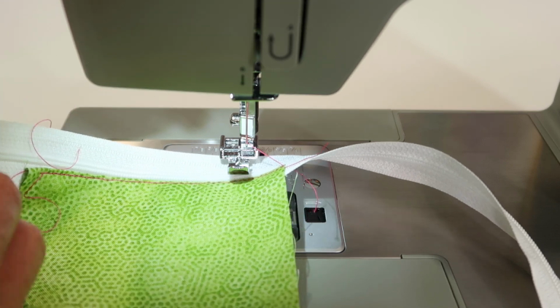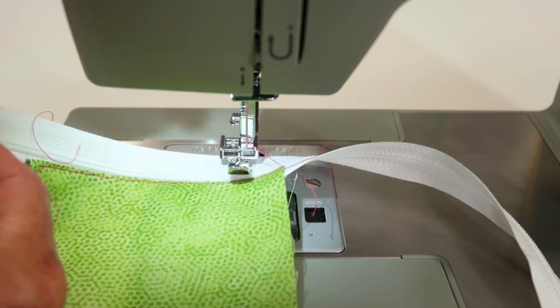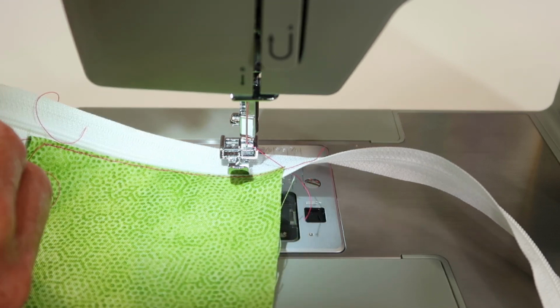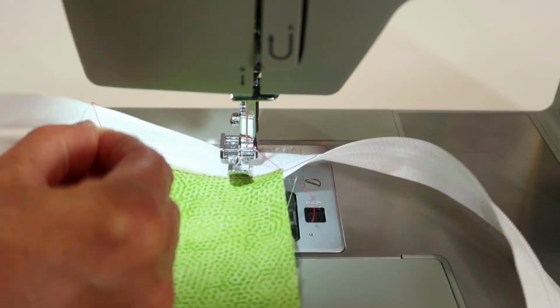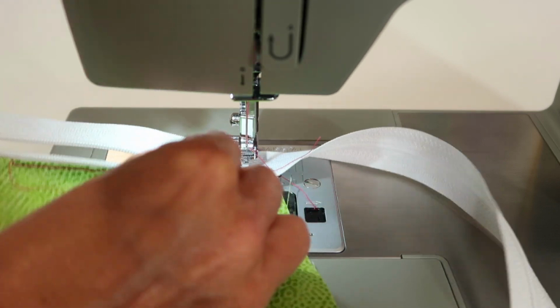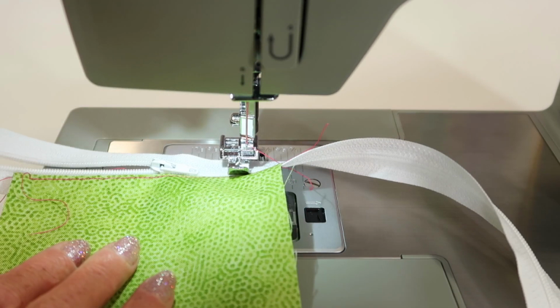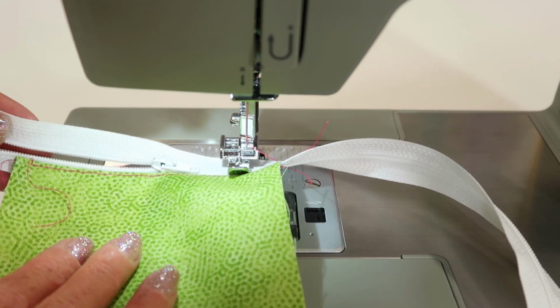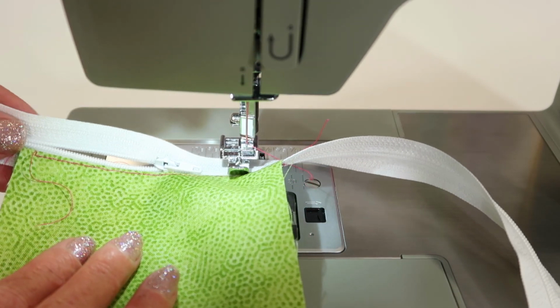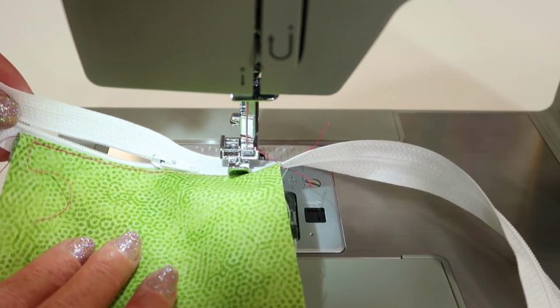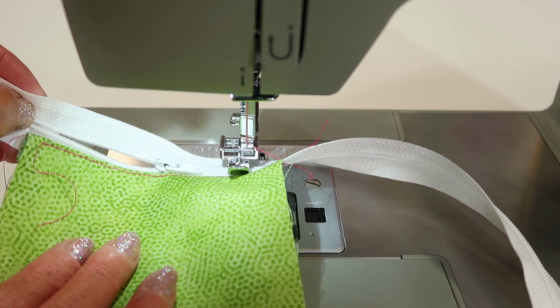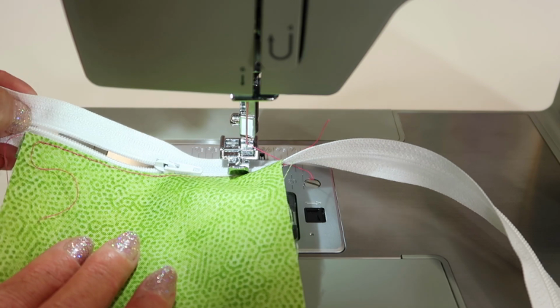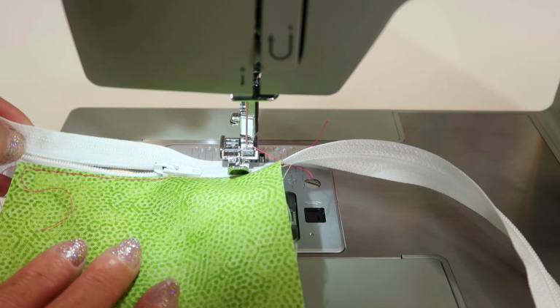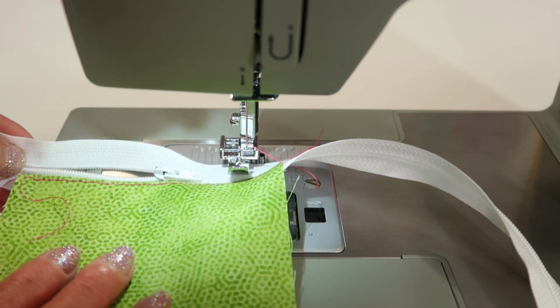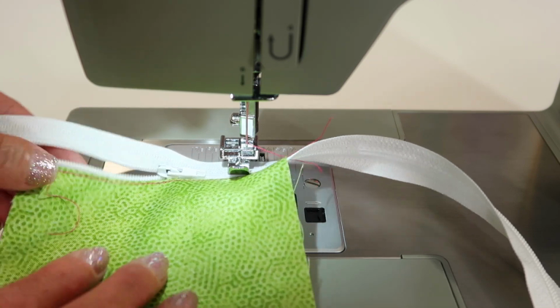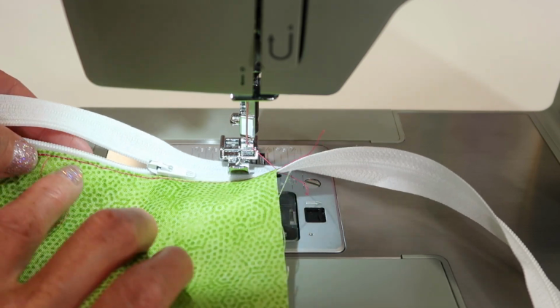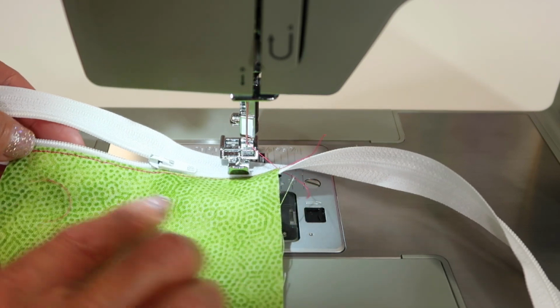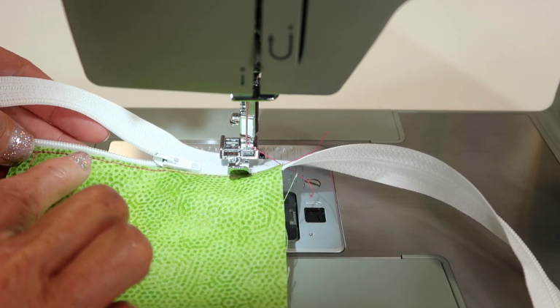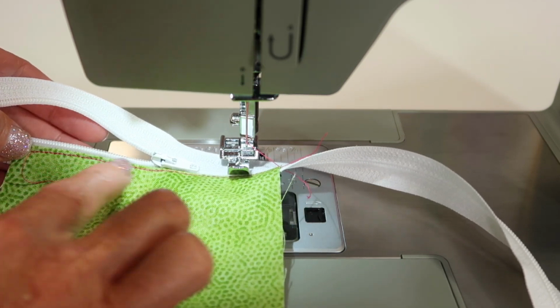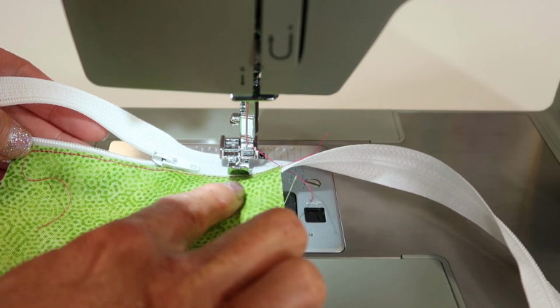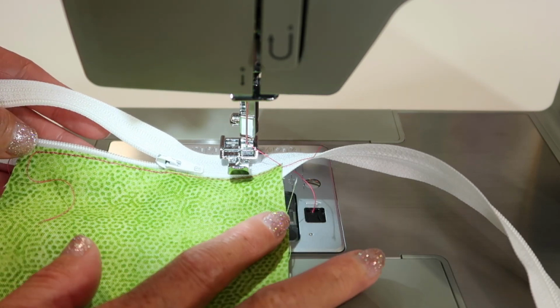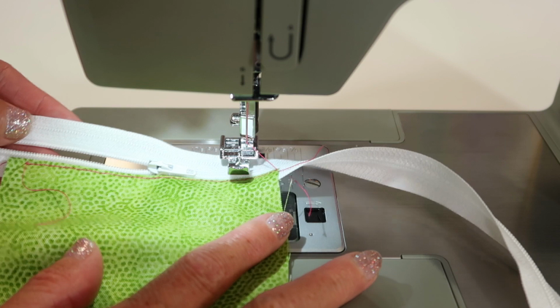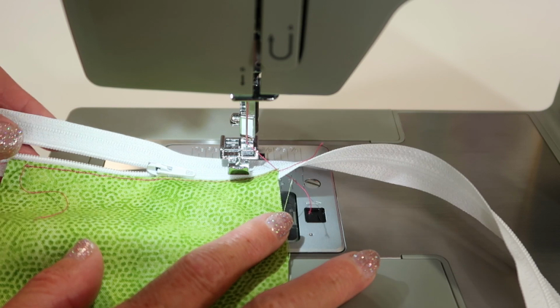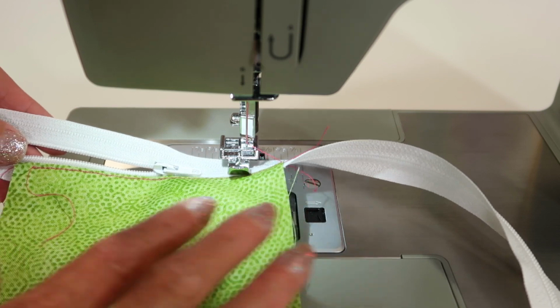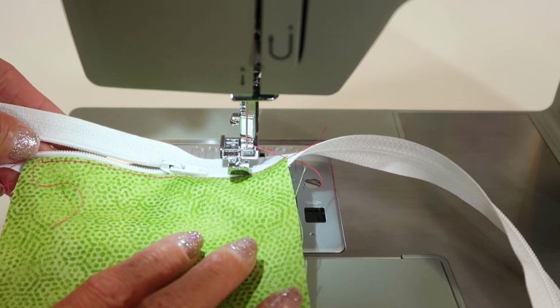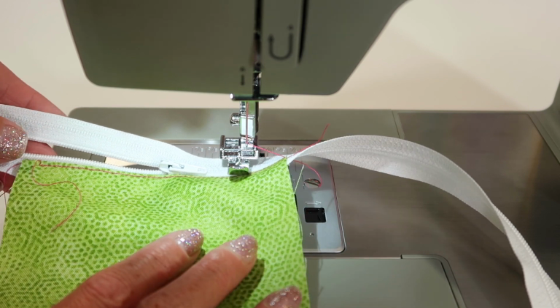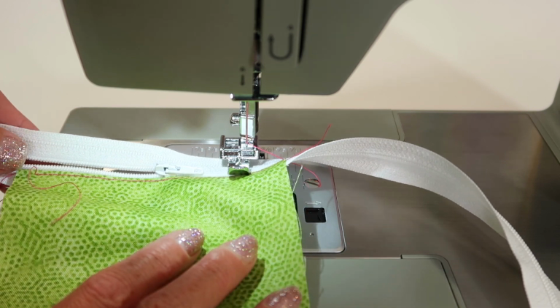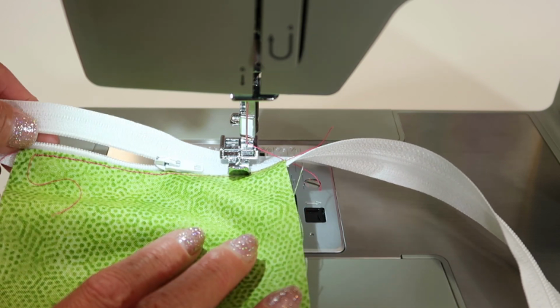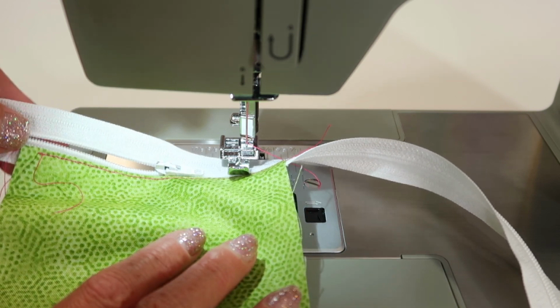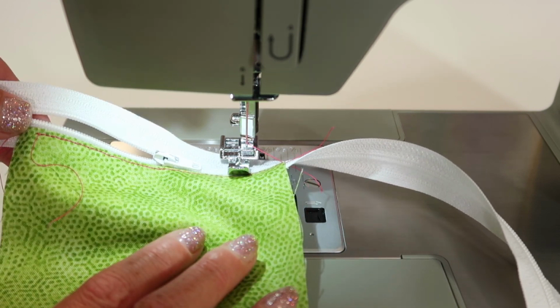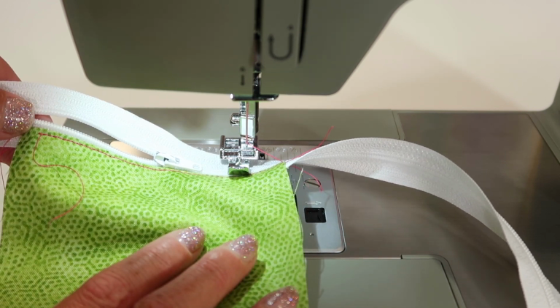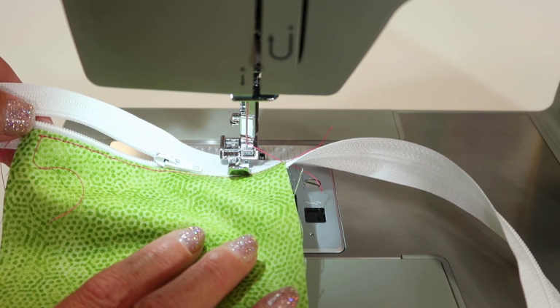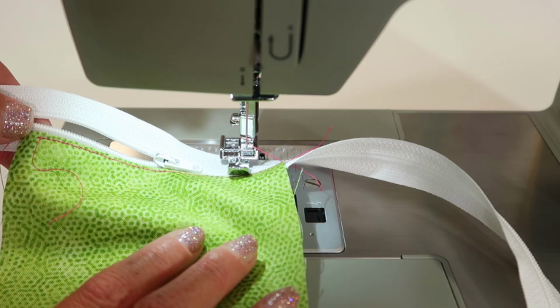Obviously, once you zip that into the middle, you don't cut it until you're ready to. Look how perfect — it gets nice and close to that edge and makes your zipper insertion look like it was sewed by a pro.